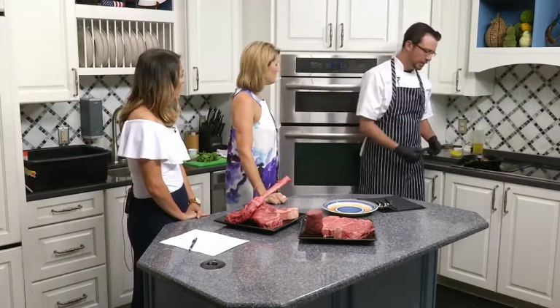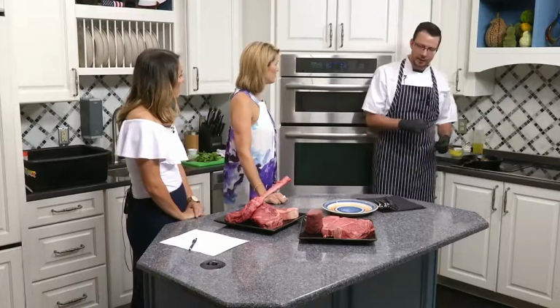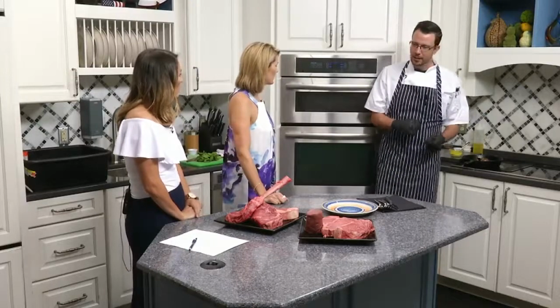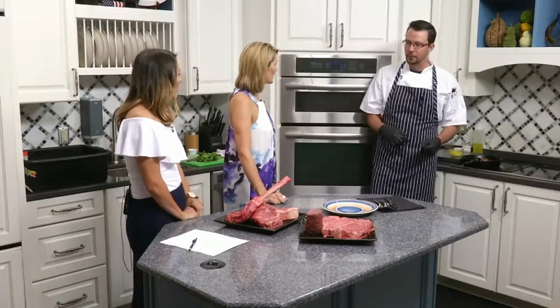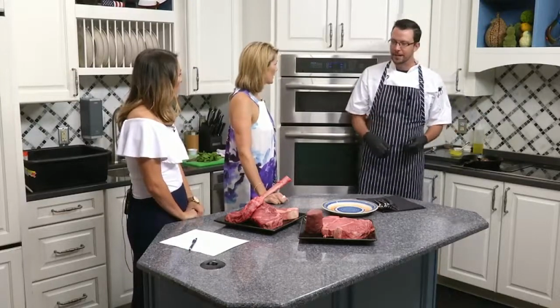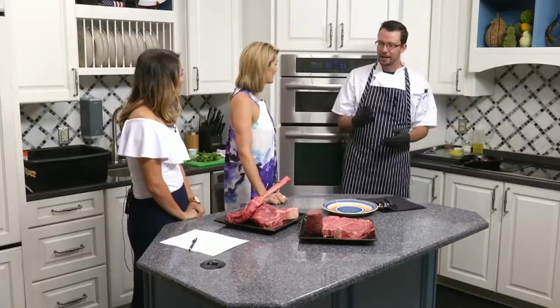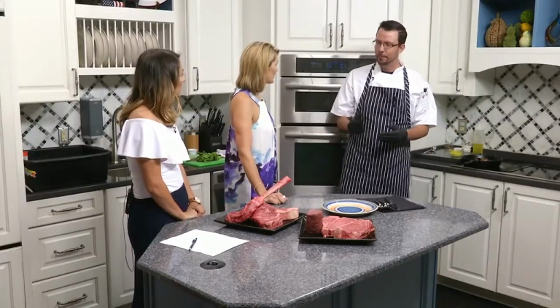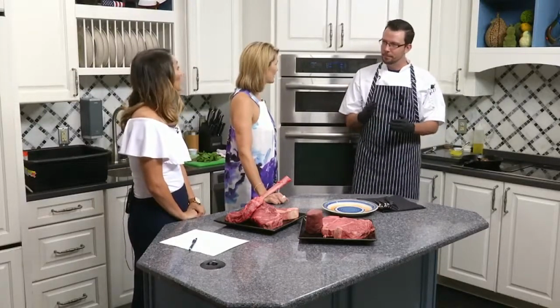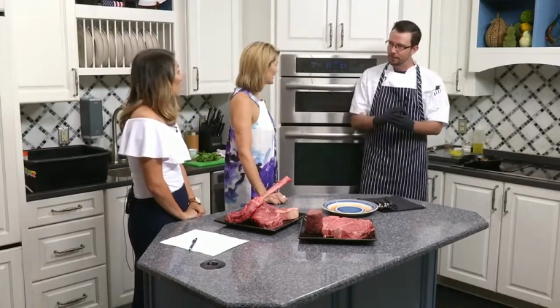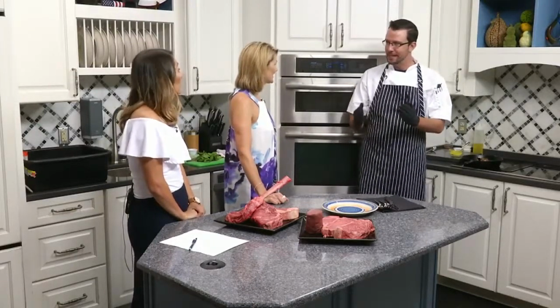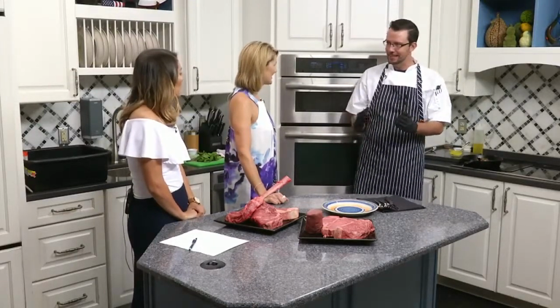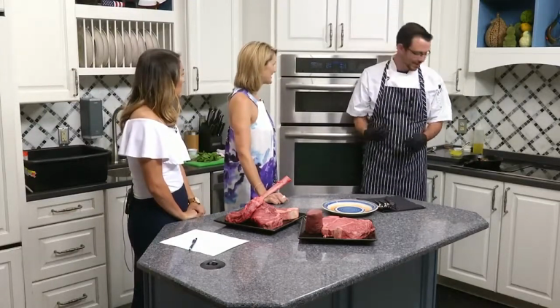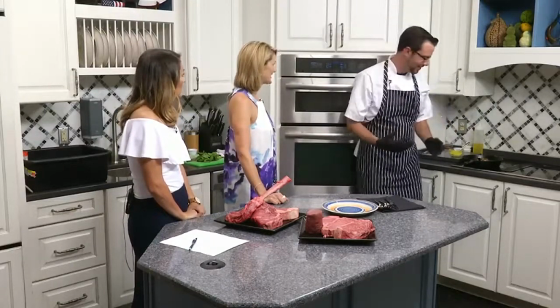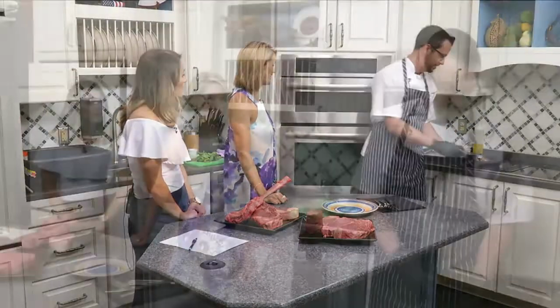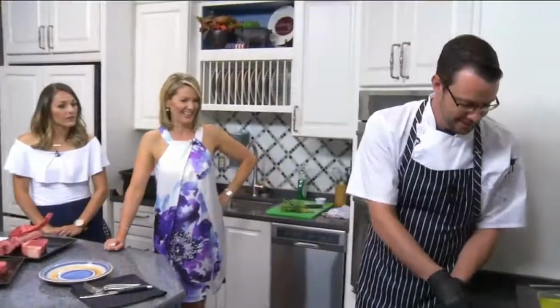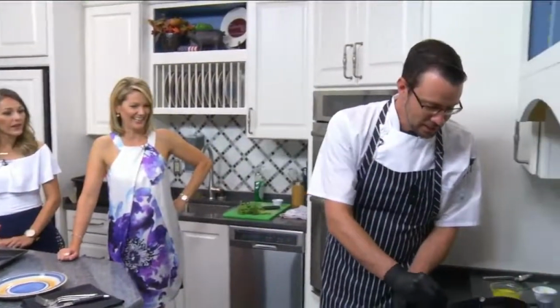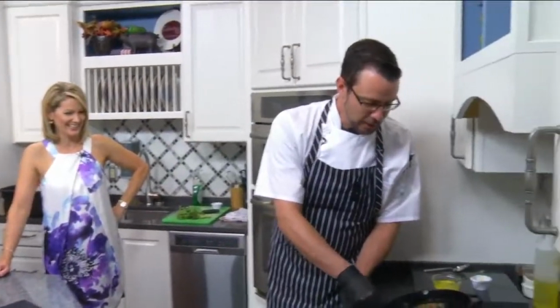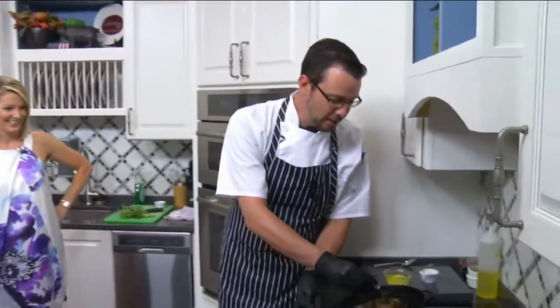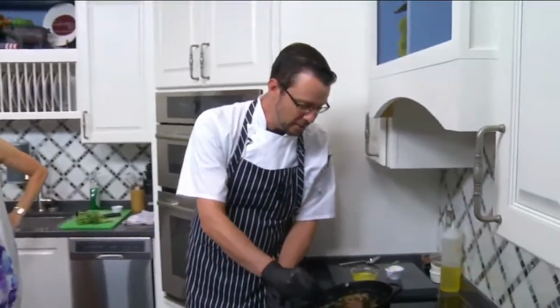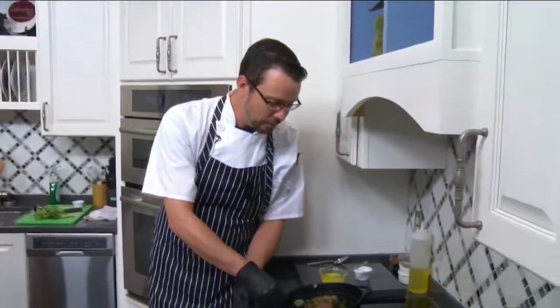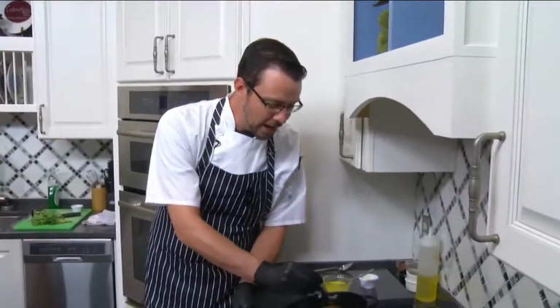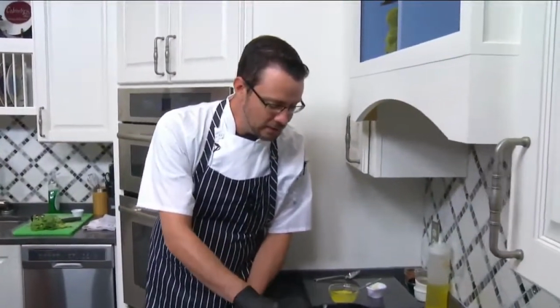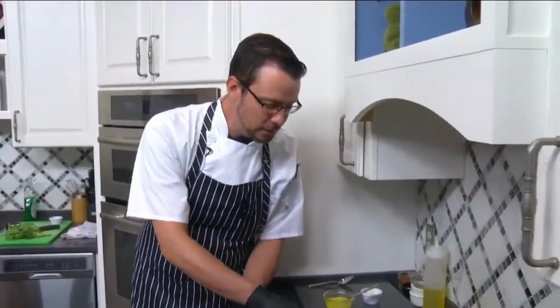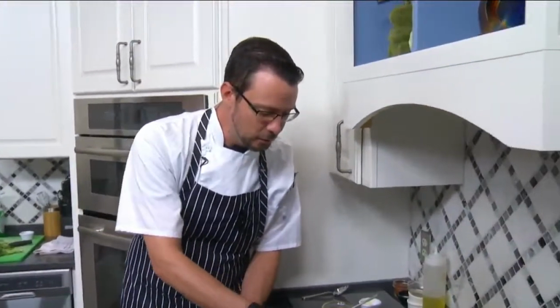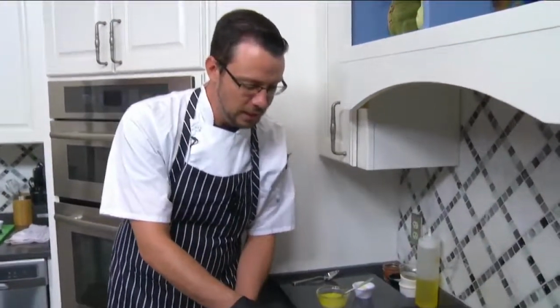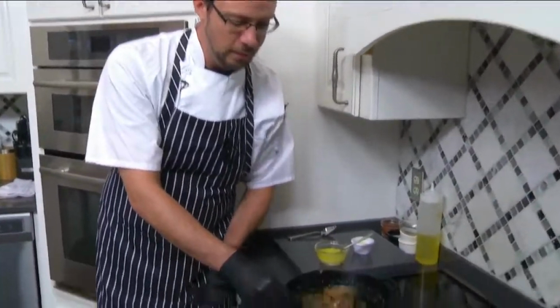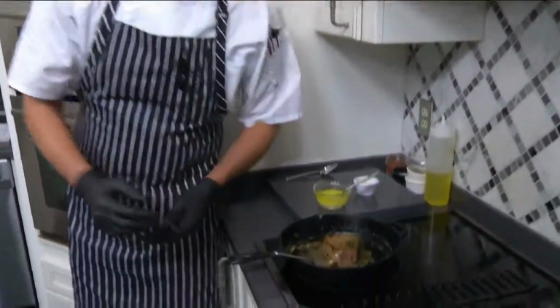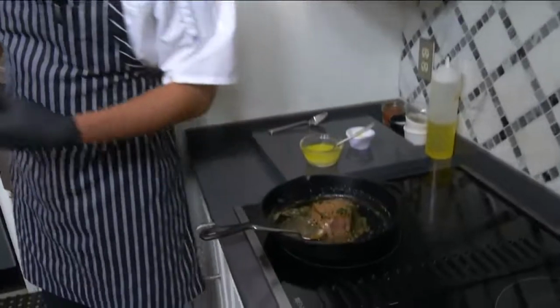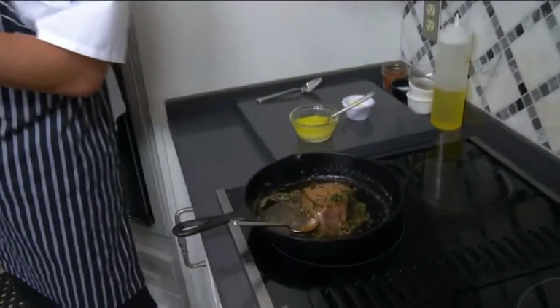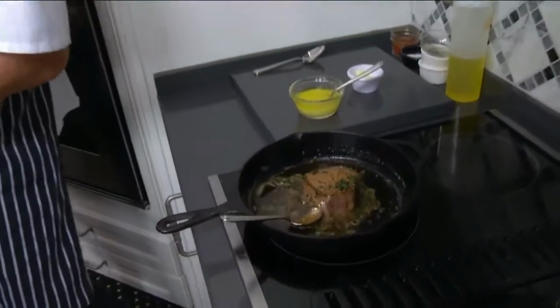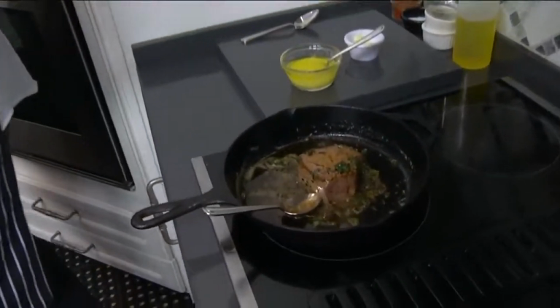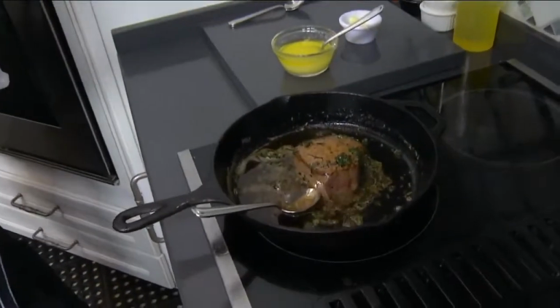You know, you cut into a ribeye and you get that one vein that's in there and you're like, oh, this is just... So the higher the temperature, the more time that meat is going to be able to break down.